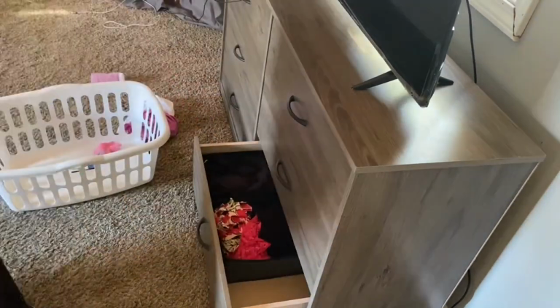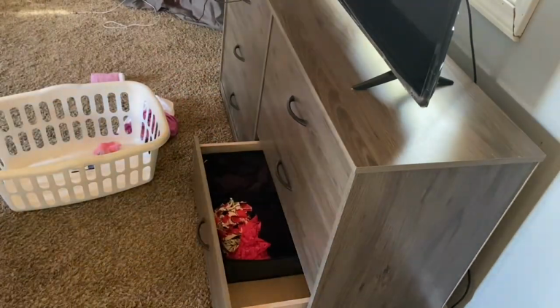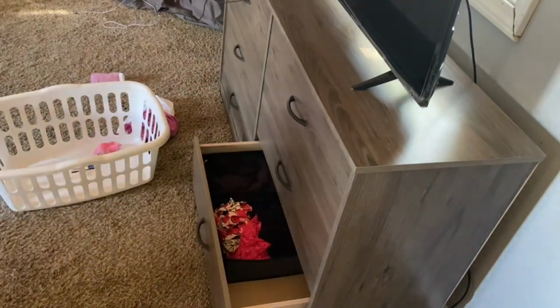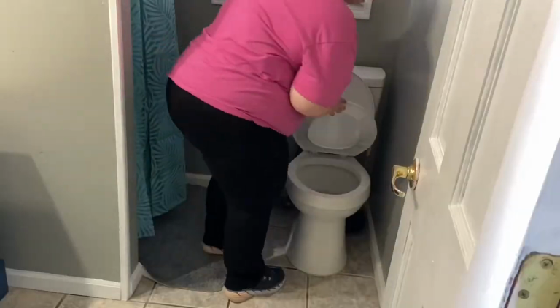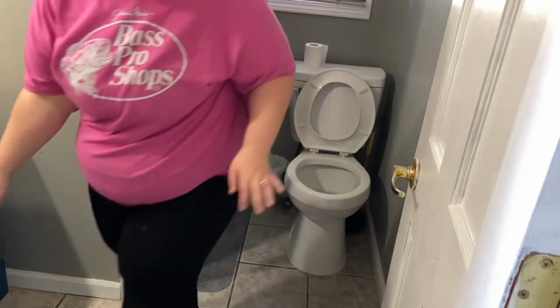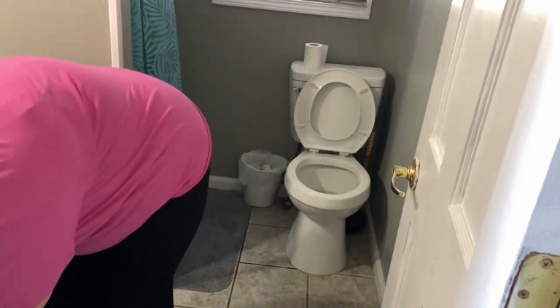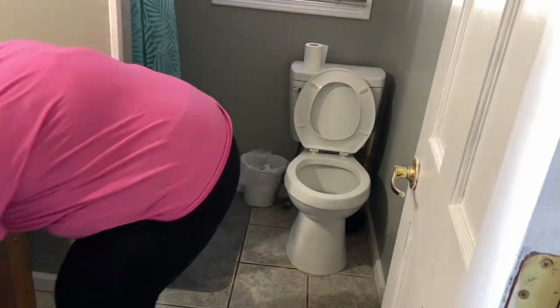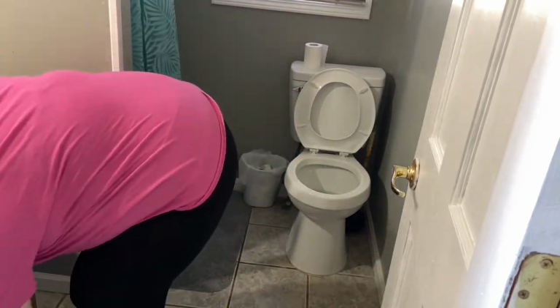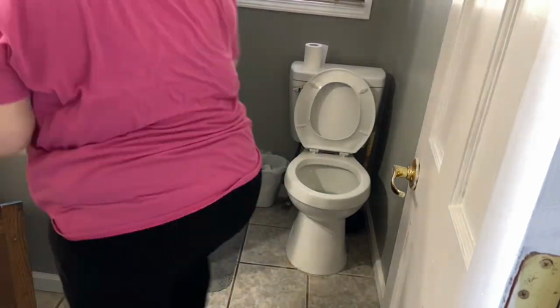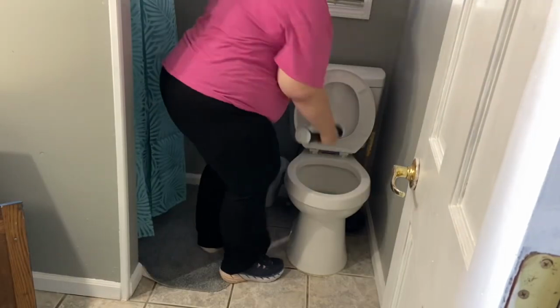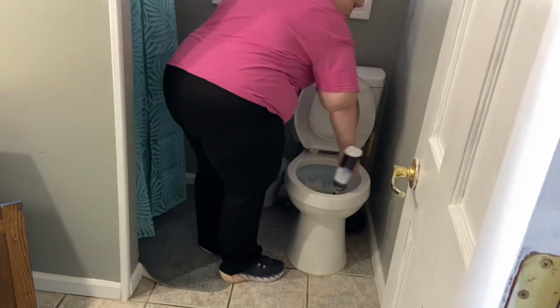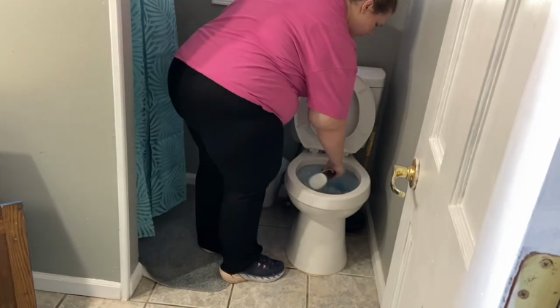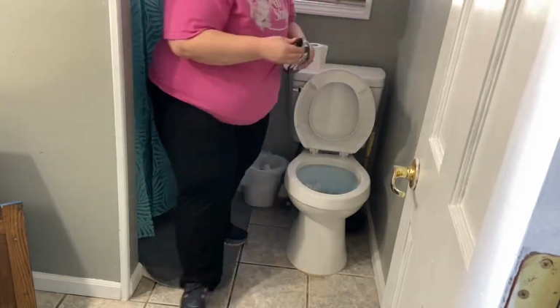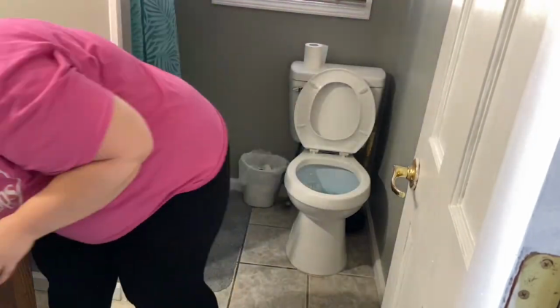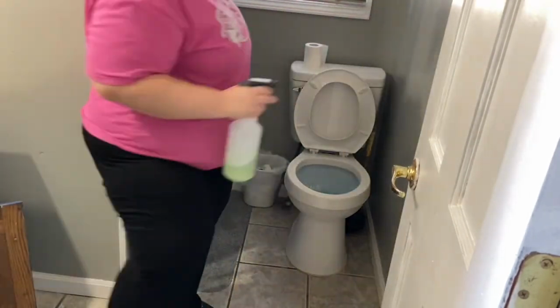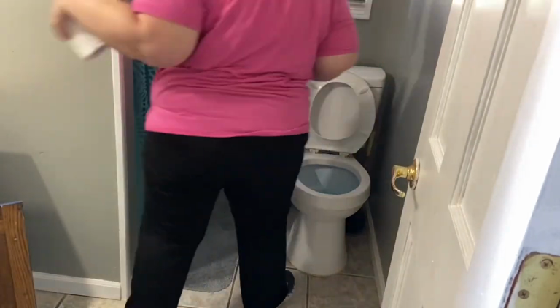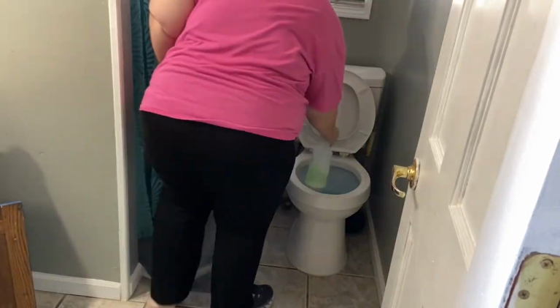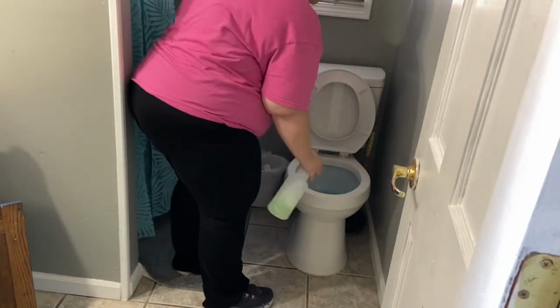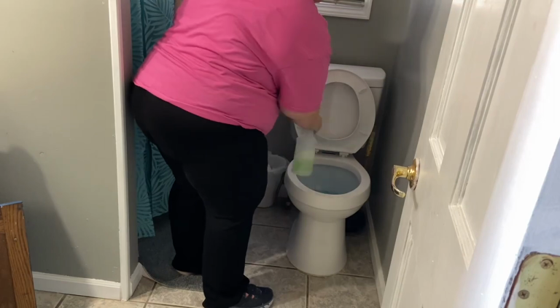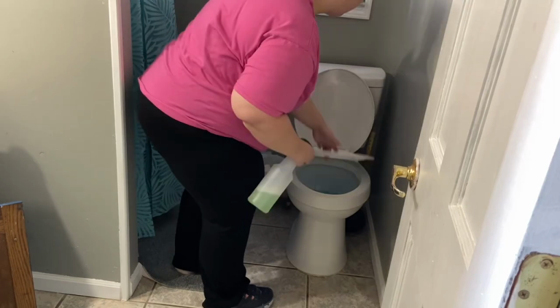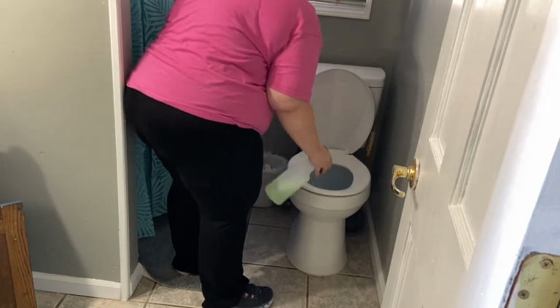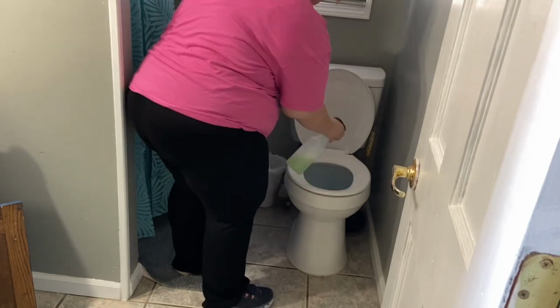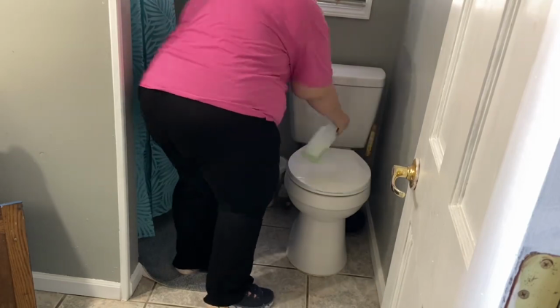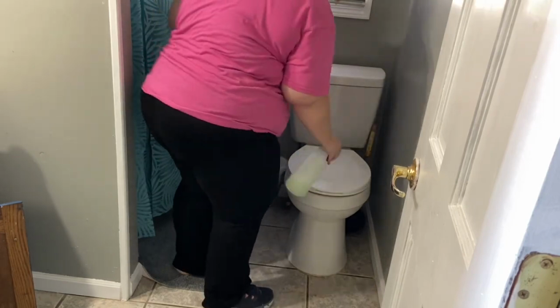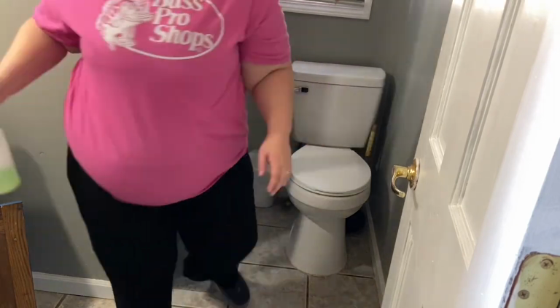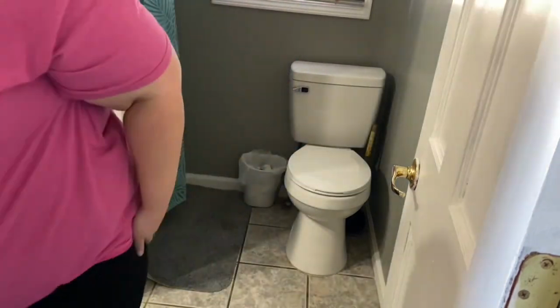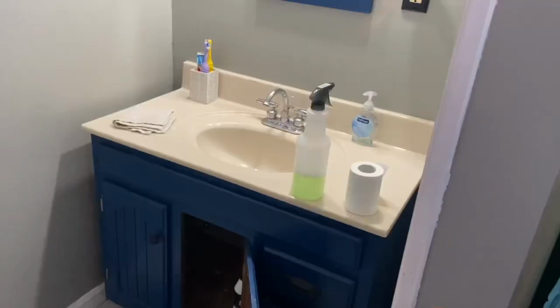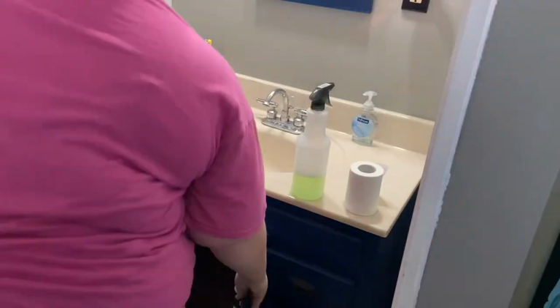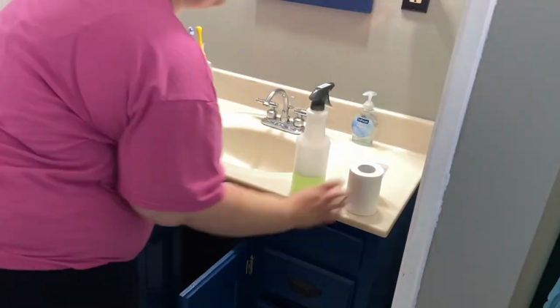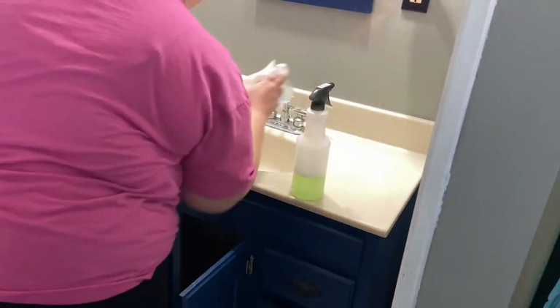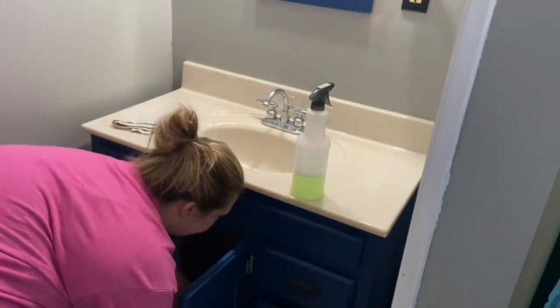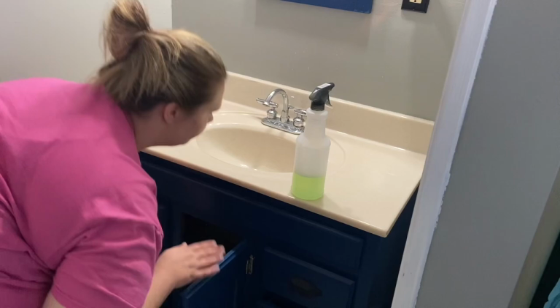Moving on into the bathrooms — I had some sick kids over the week so I needed to really deep clean the bathroom. I'm just cleaning the toilet, spraying some disinfectant spray on it, and then I'm going to let that sit while I wipe down the counters.